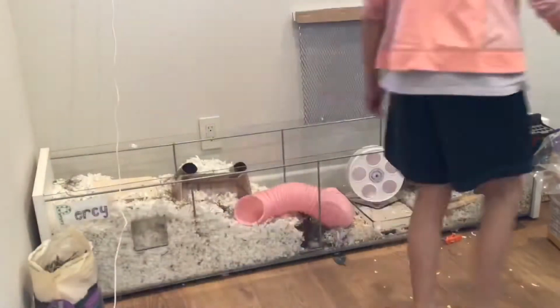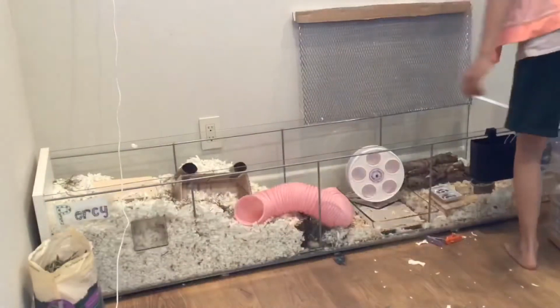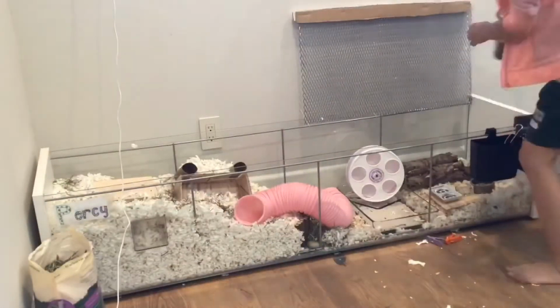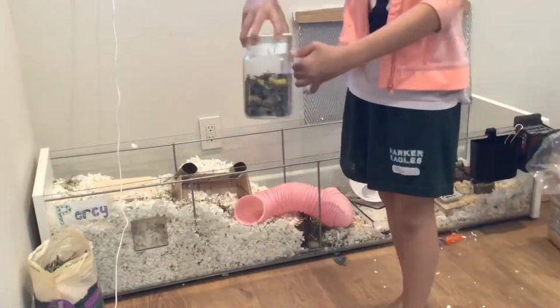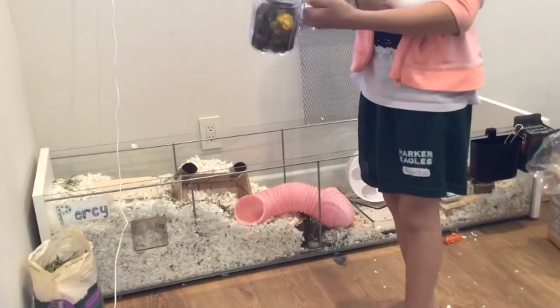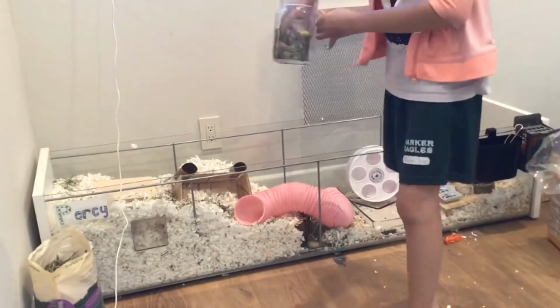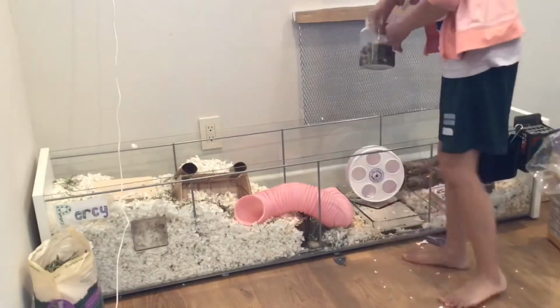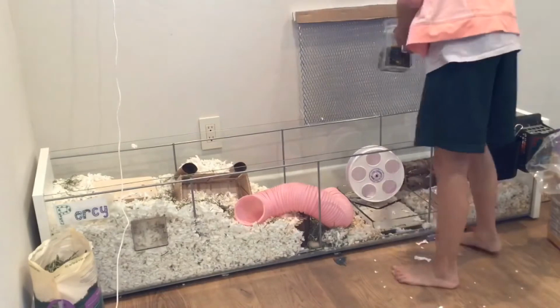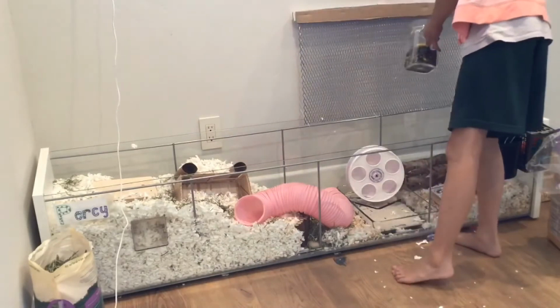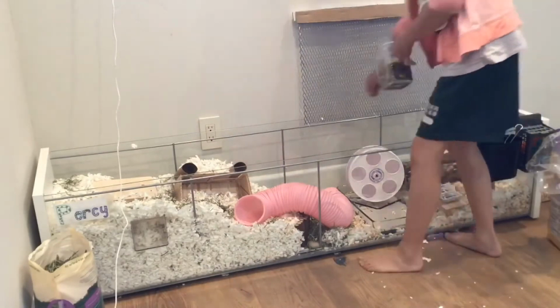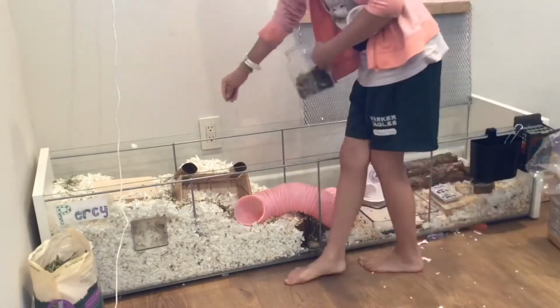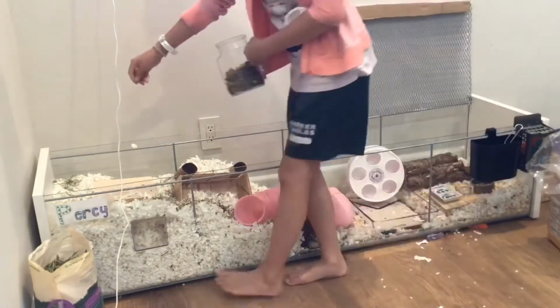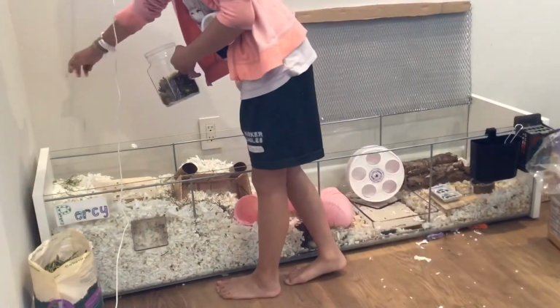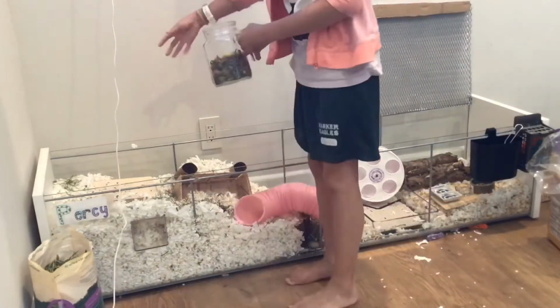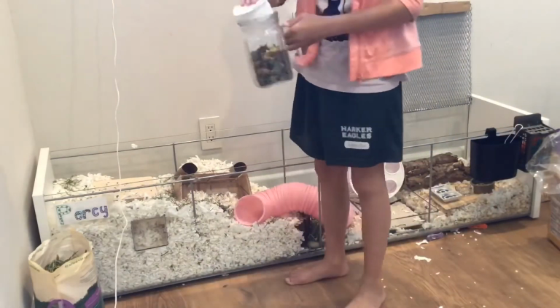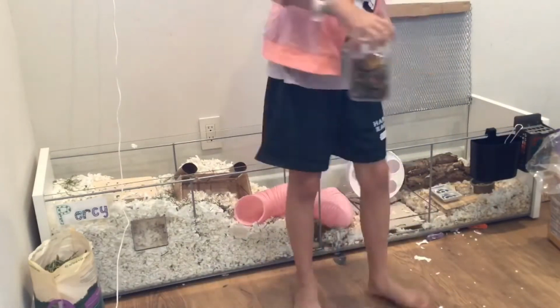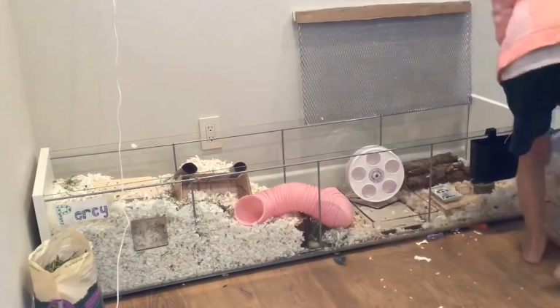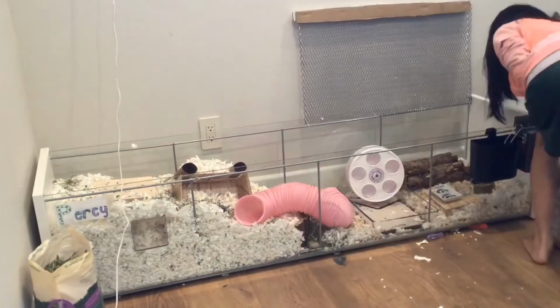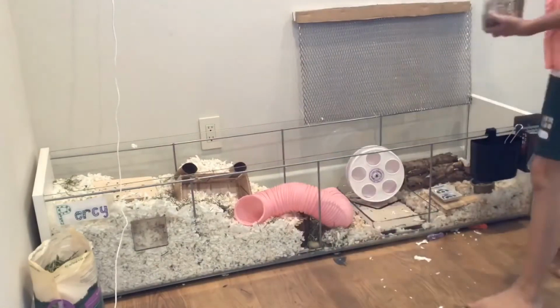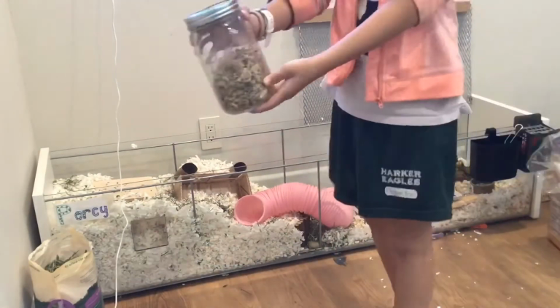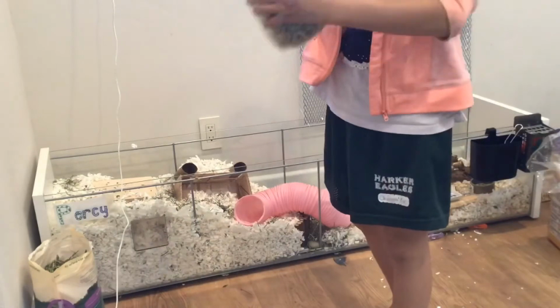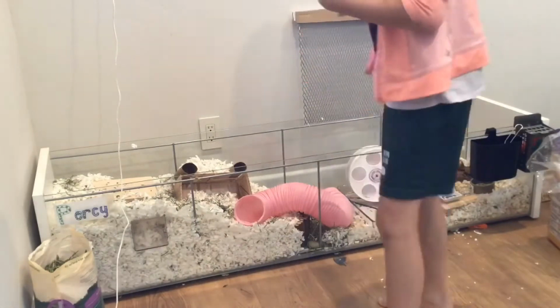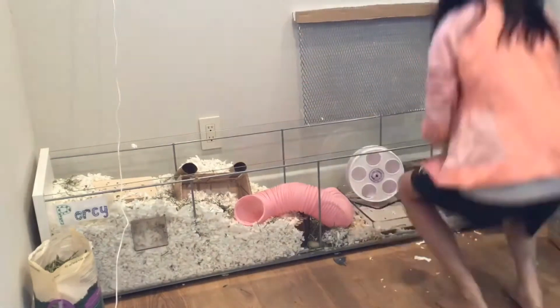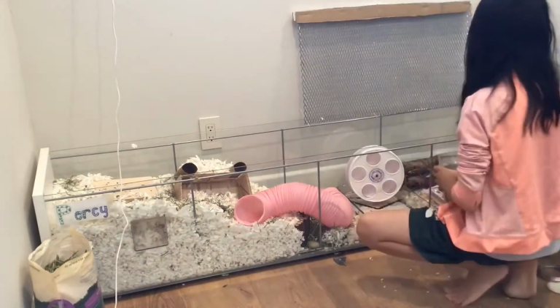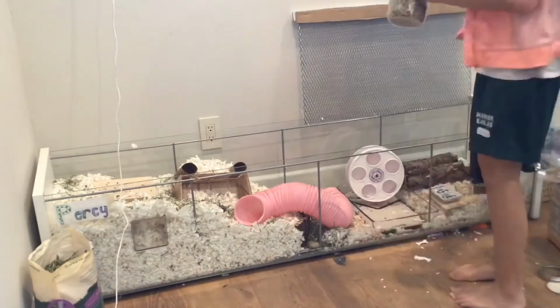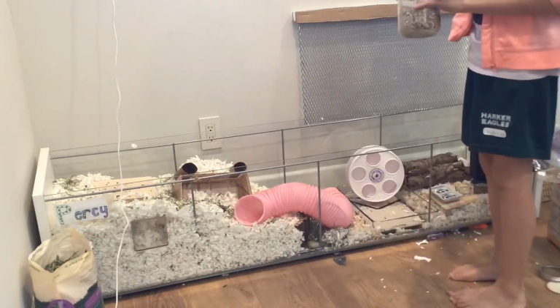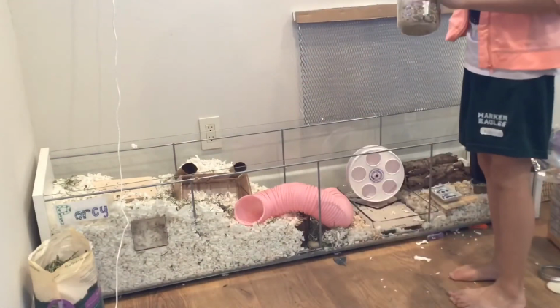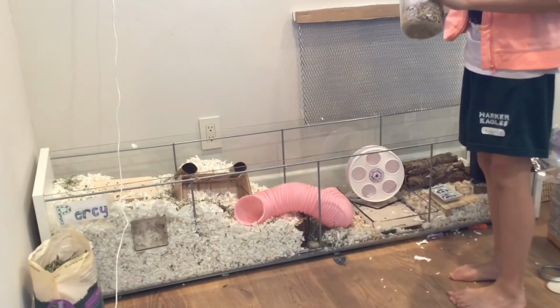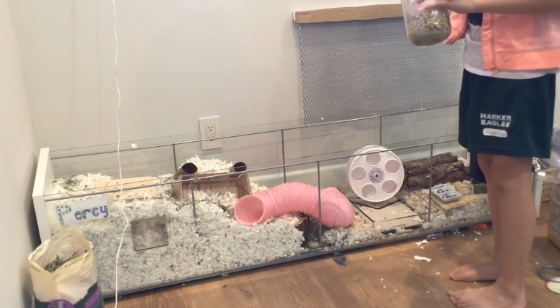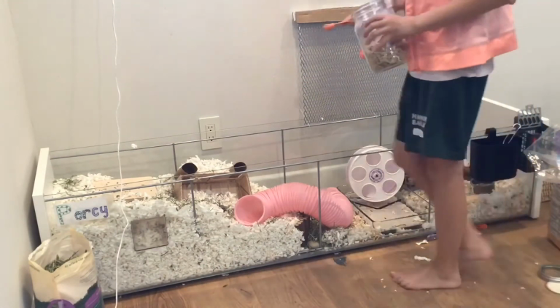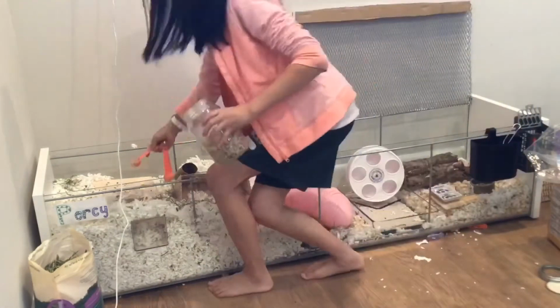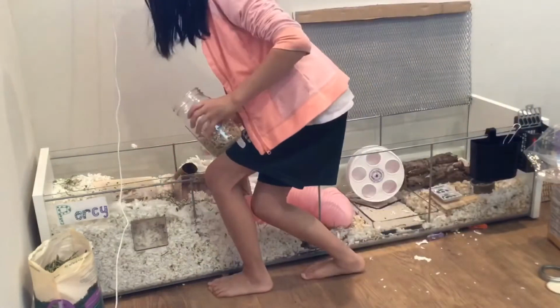And we cannot forget our herbs, which I'm sprinkling around the cage. I'm also sprinkling his seed mix around the cage so he has some enrichment and foraging for food.